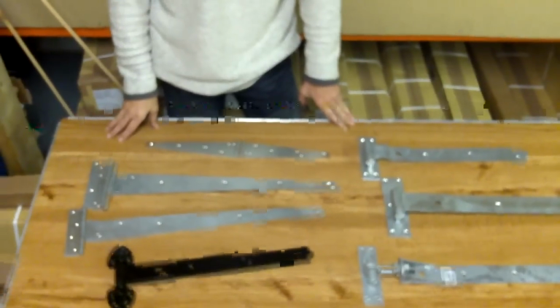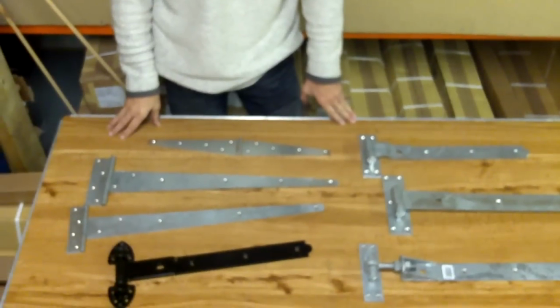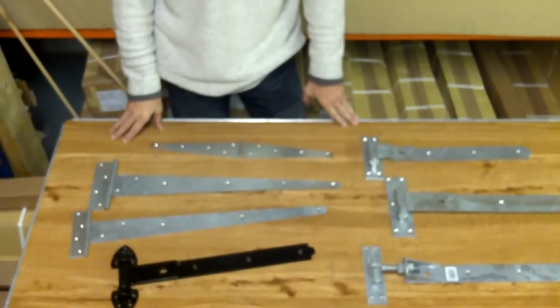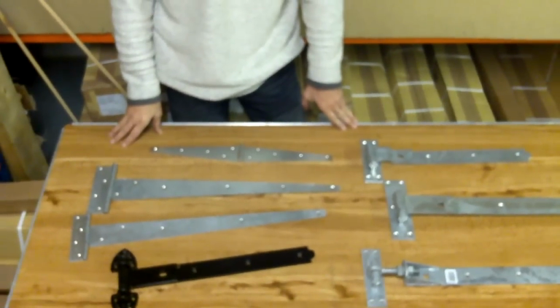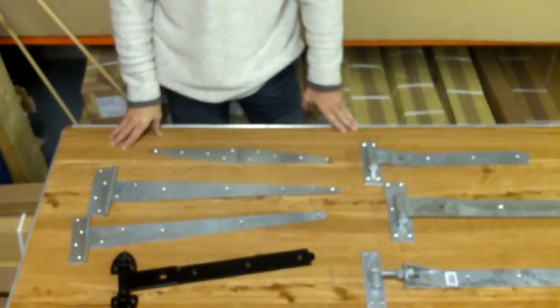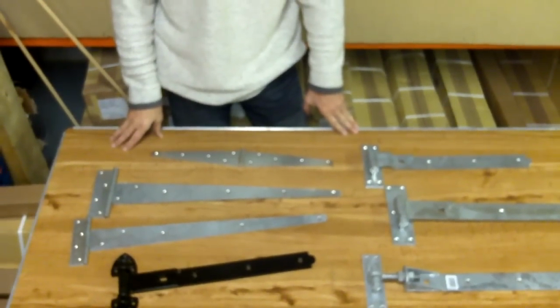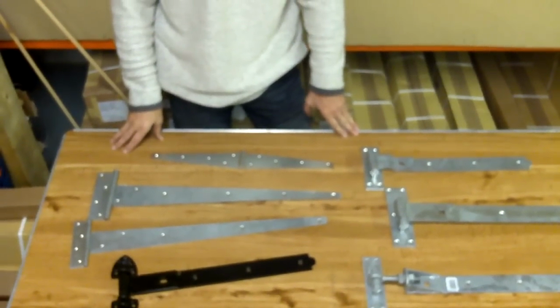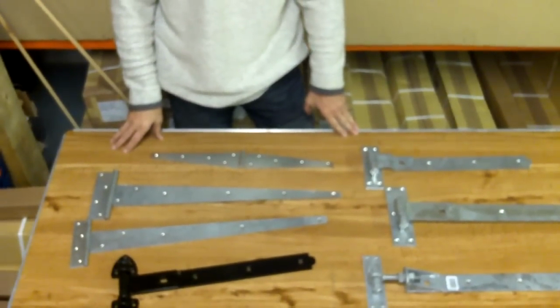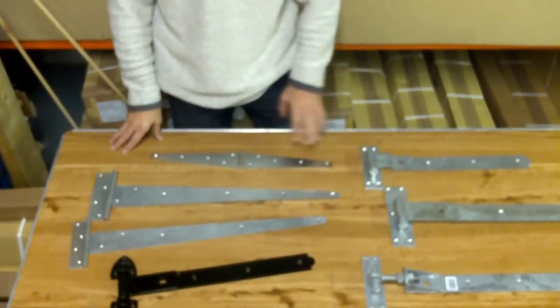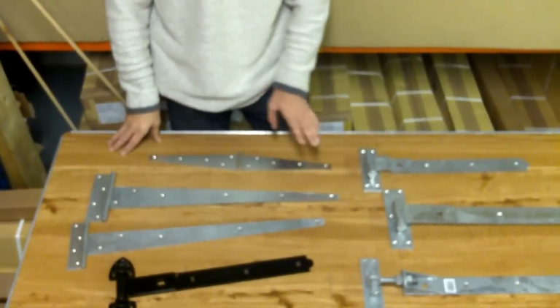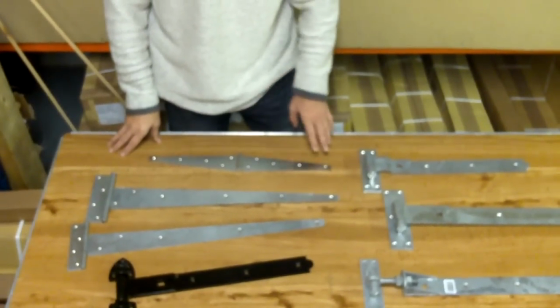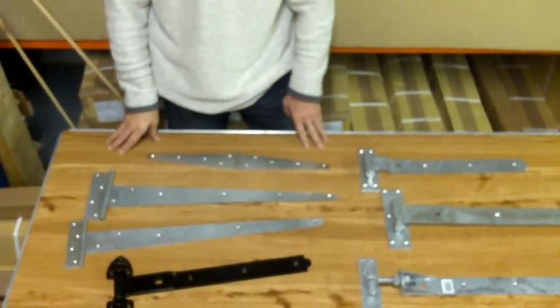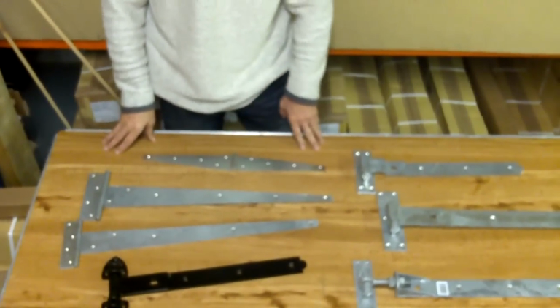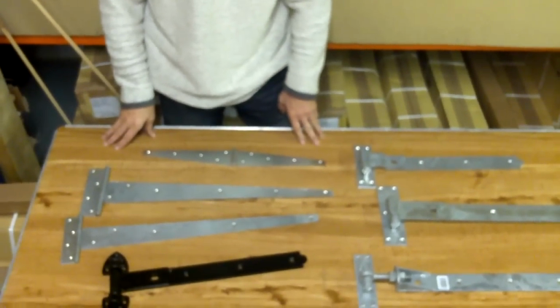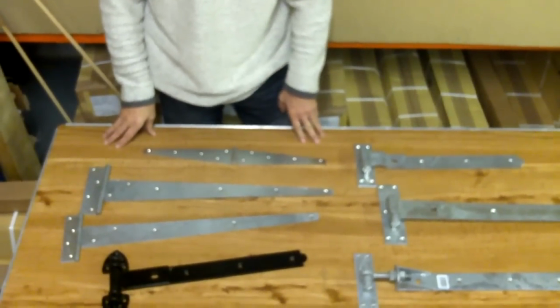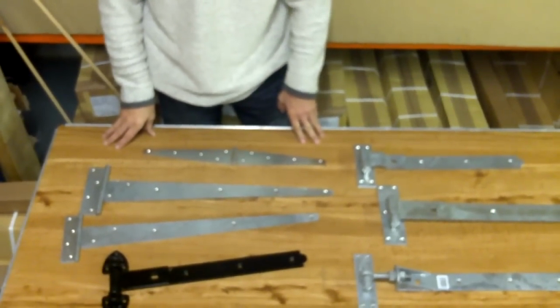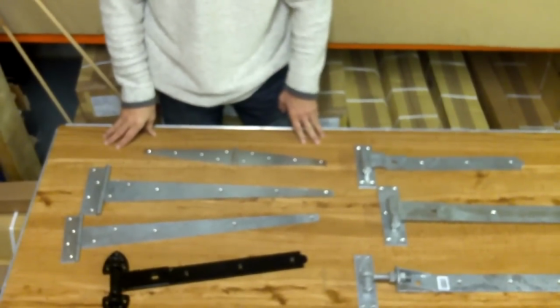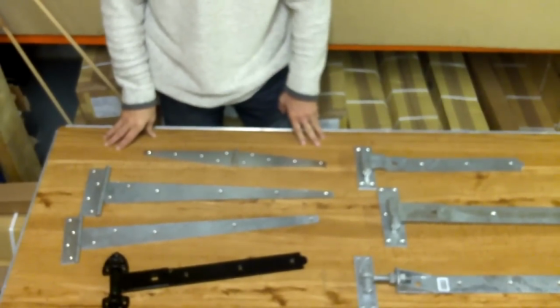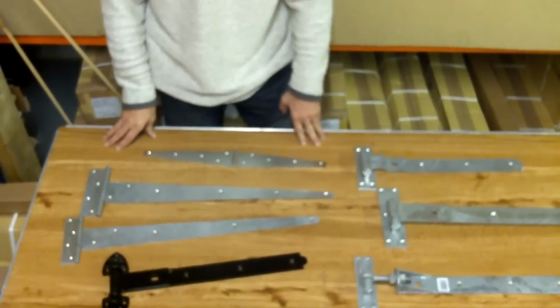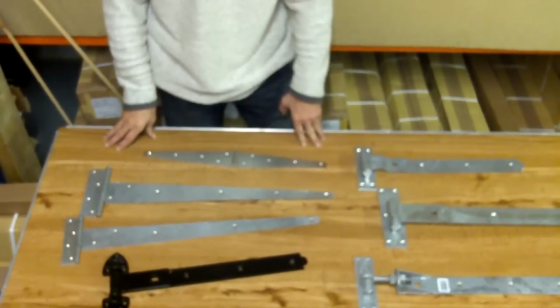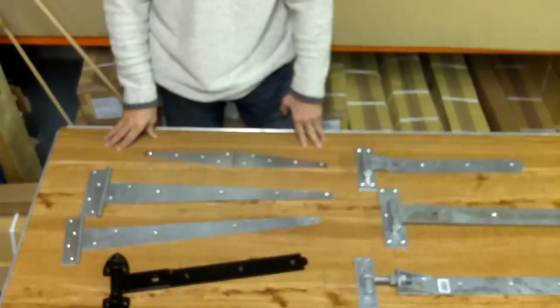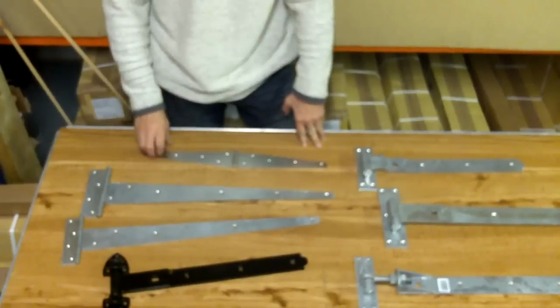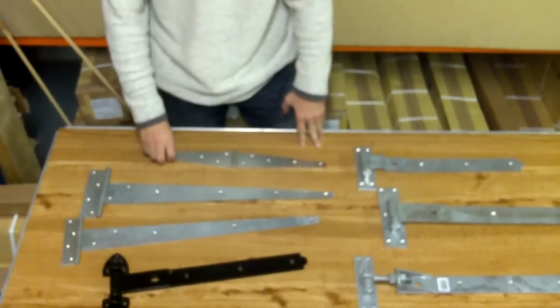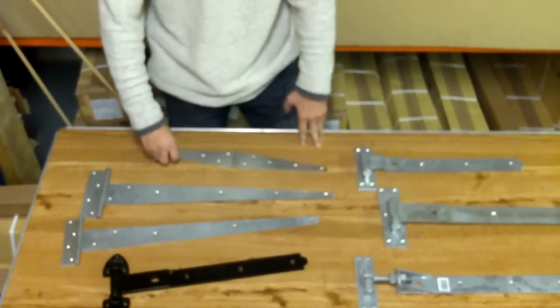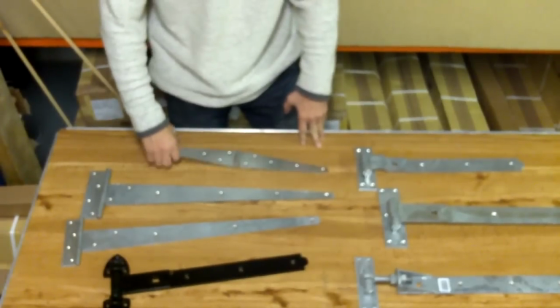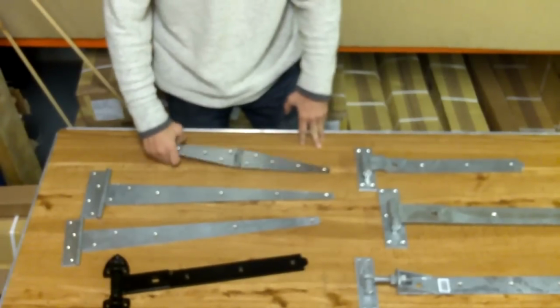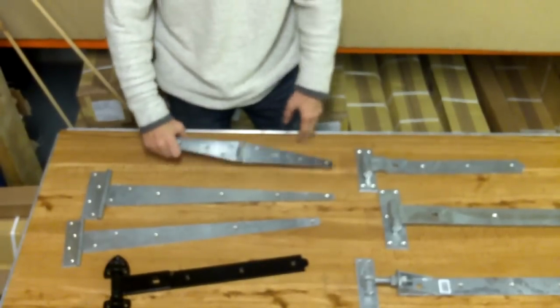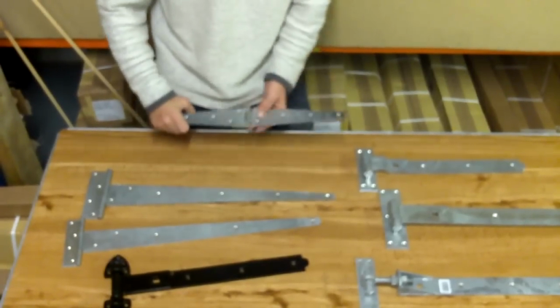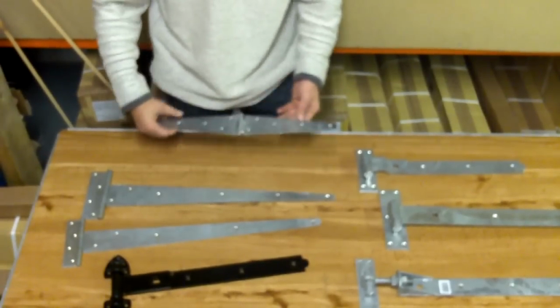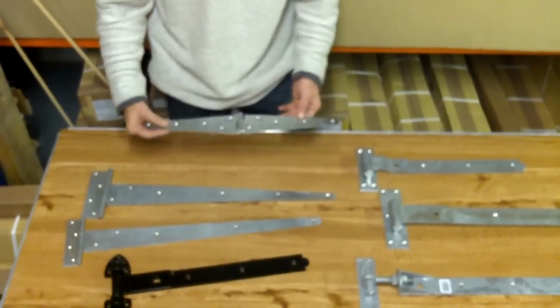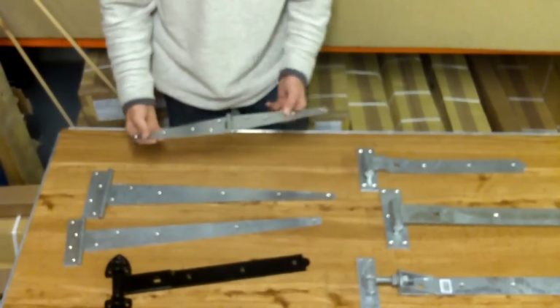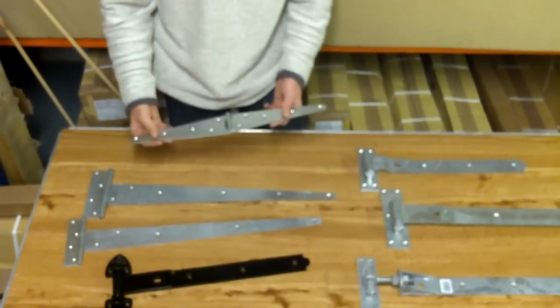Good morning. I'm here to tell you about our range of gate hinges. Typically we sell them for wooden gates. We'll start with this one.